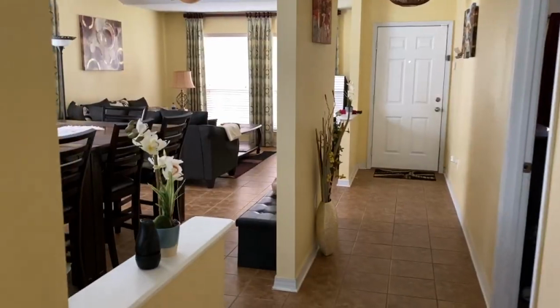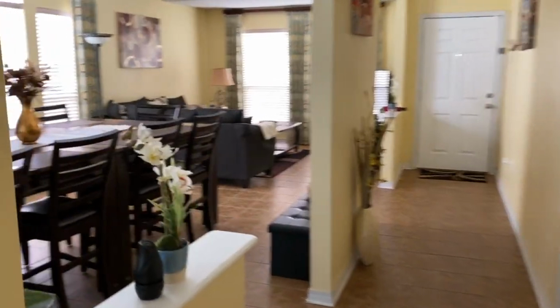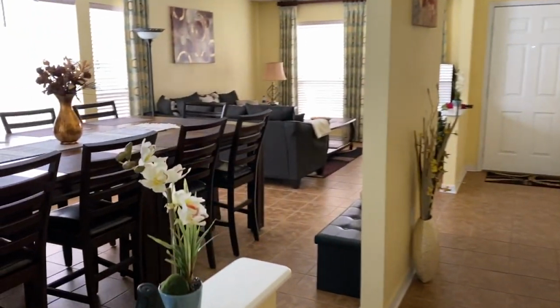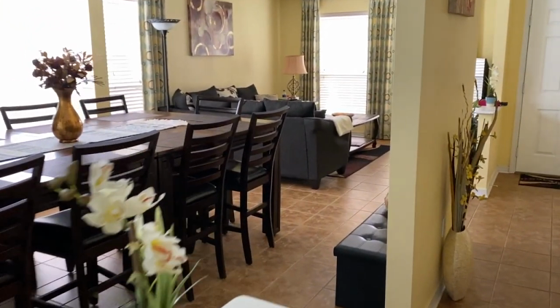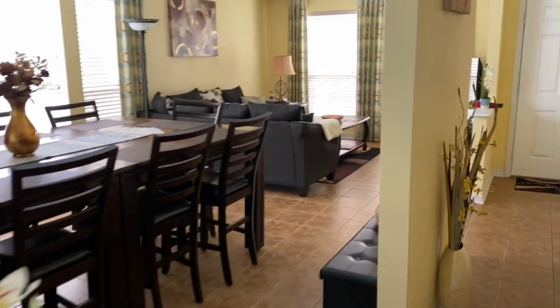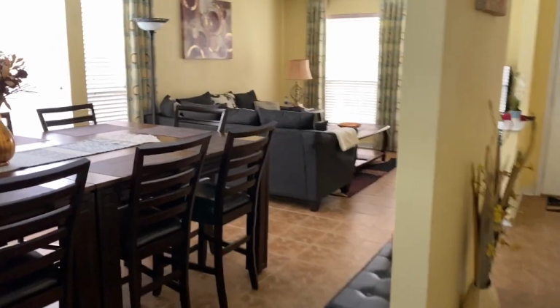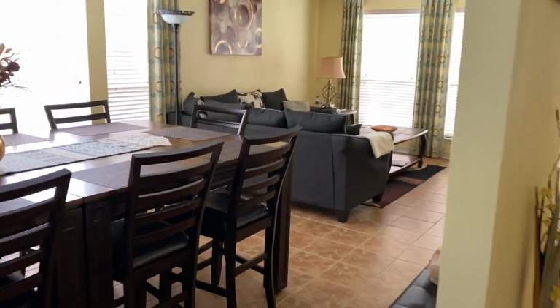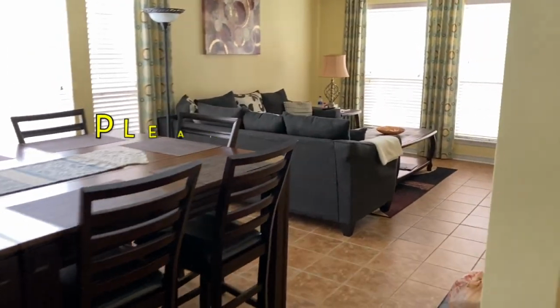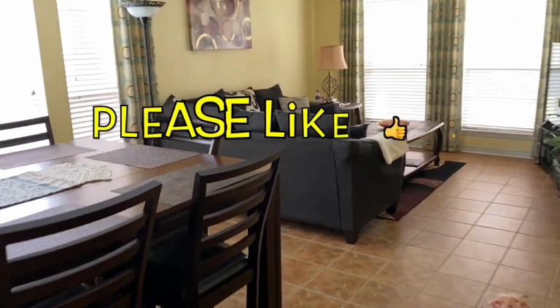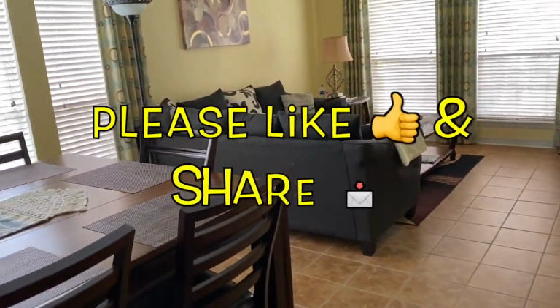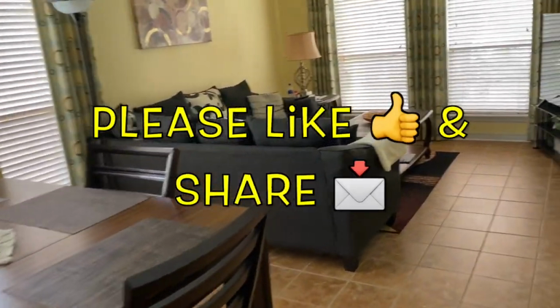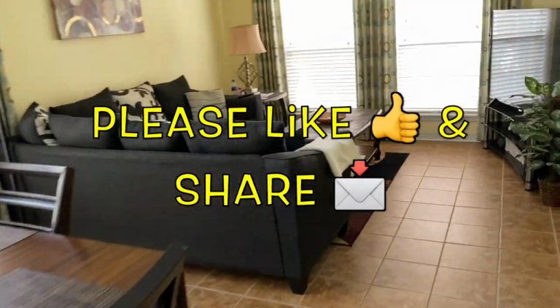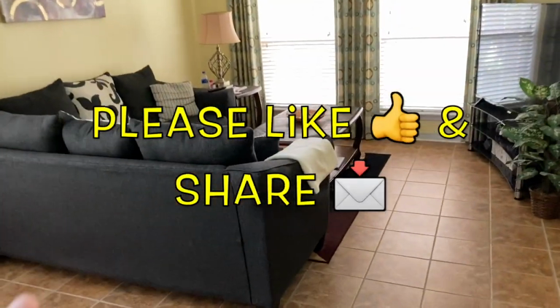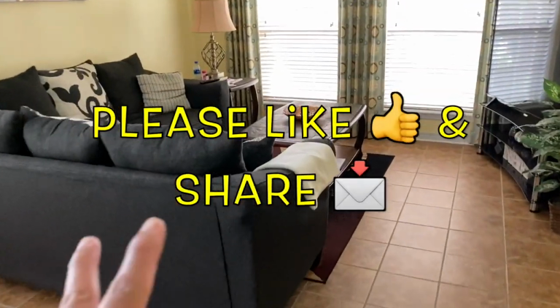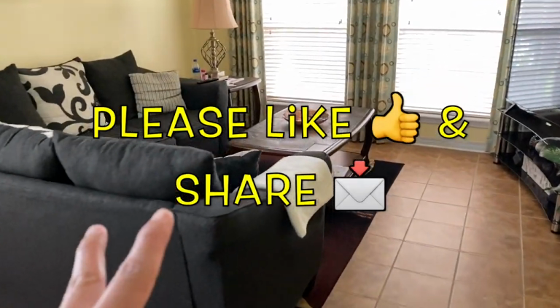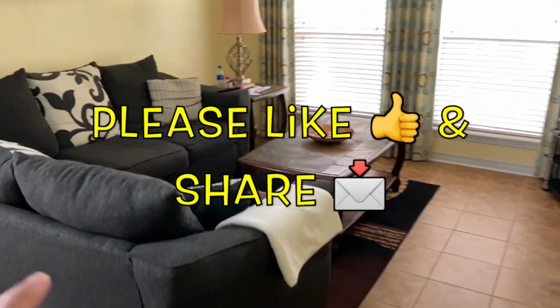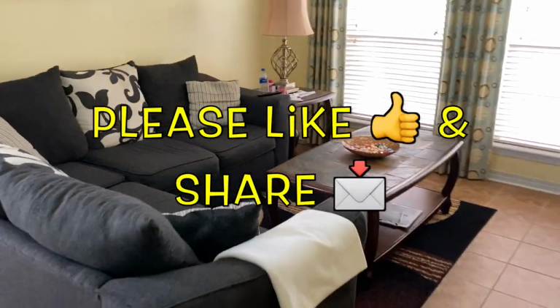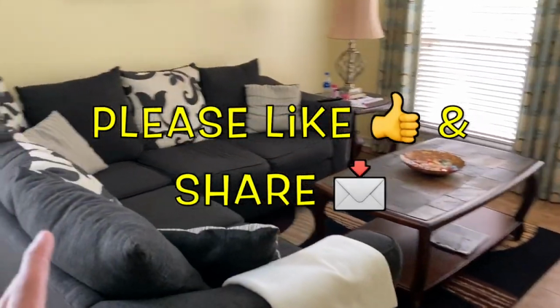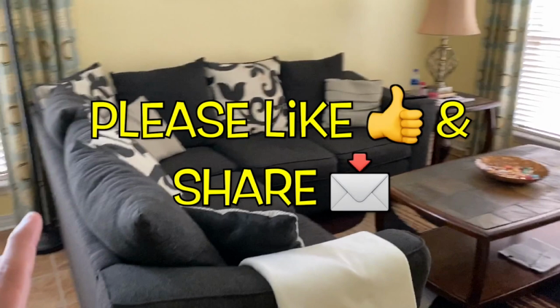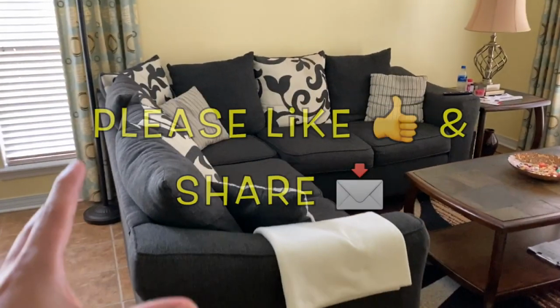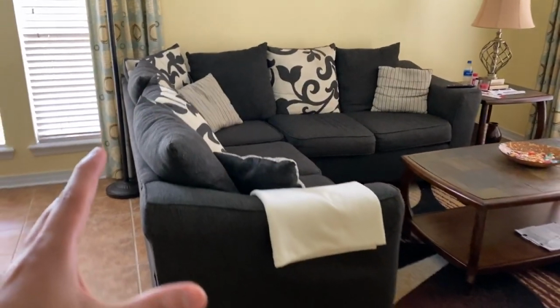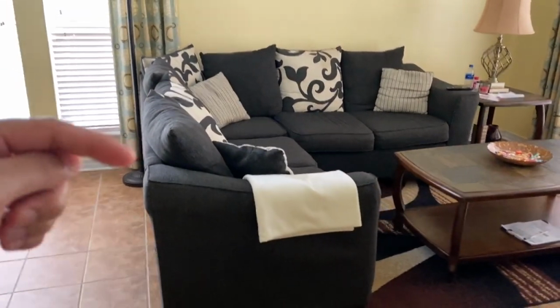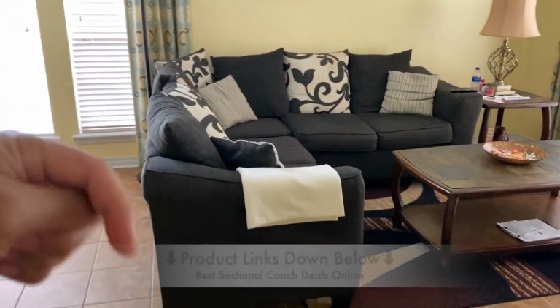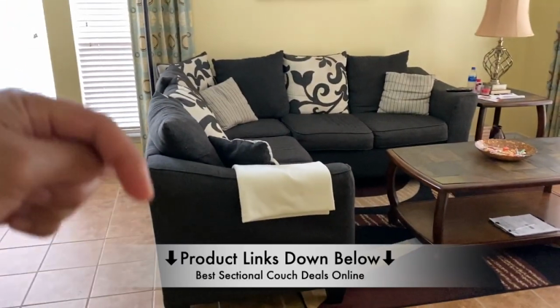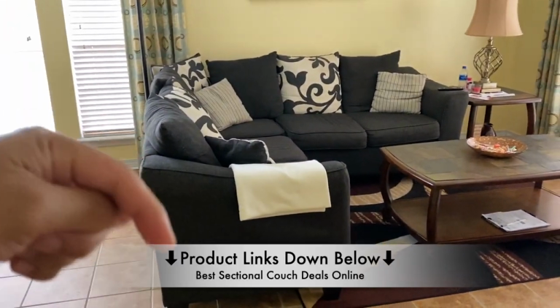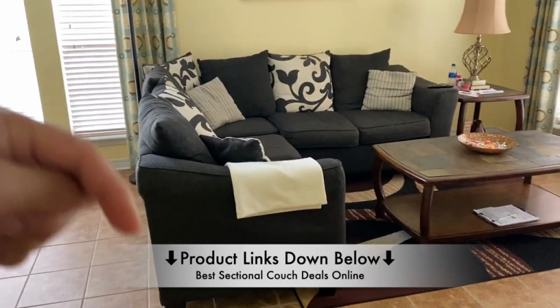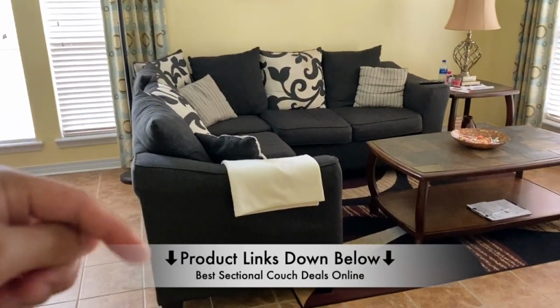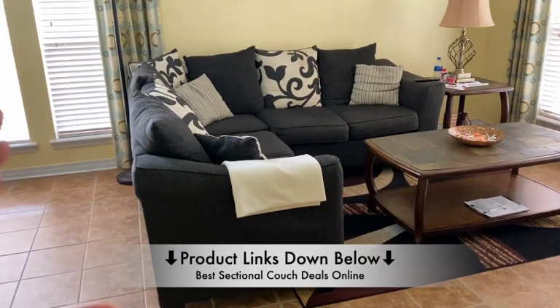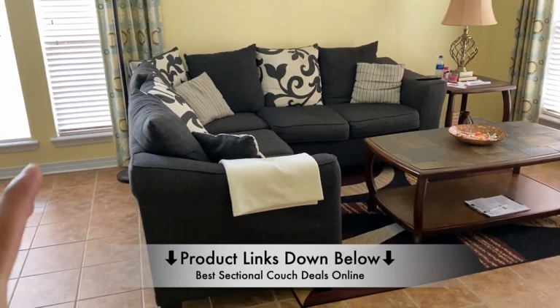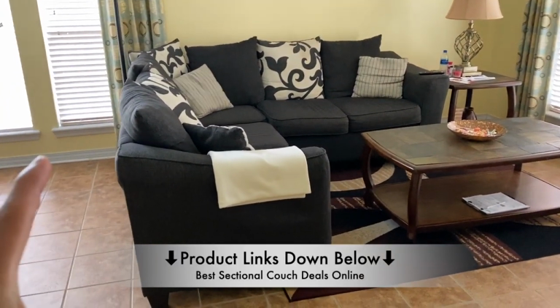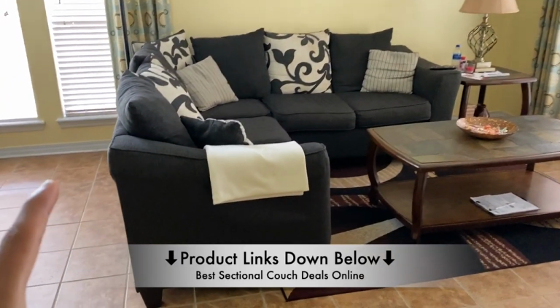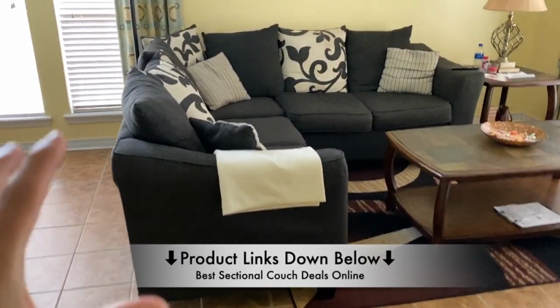Hi, what's up YouTube. In today's video I'm going to talk about my favorite couches that I have in my home. I actually have two of them. If you want to check out these sectional couches, just check out the links I provide down in the description below — you'll be able to find the best deals on these.